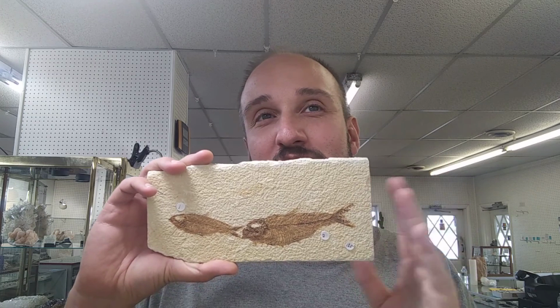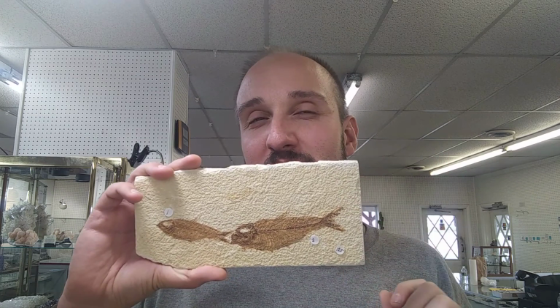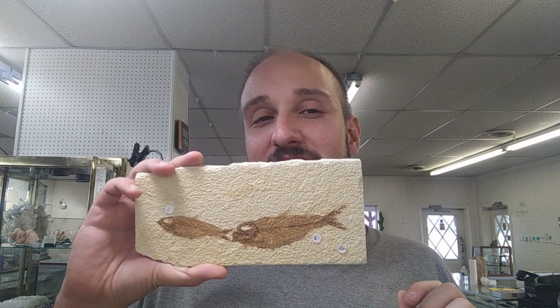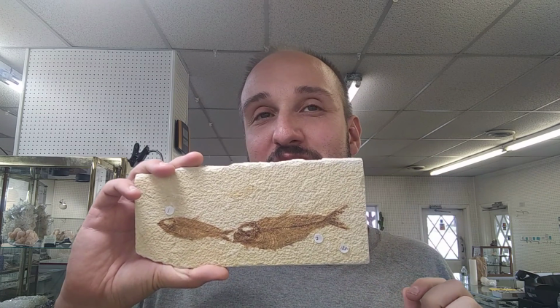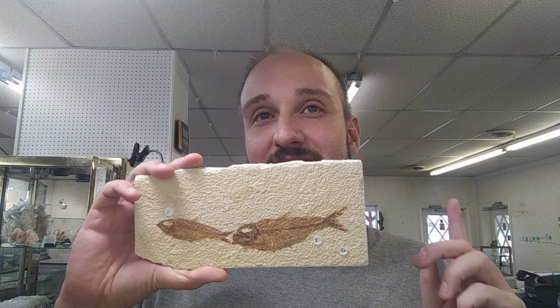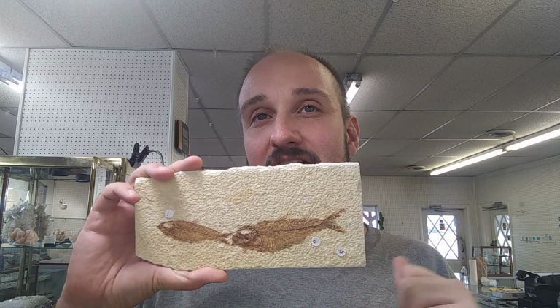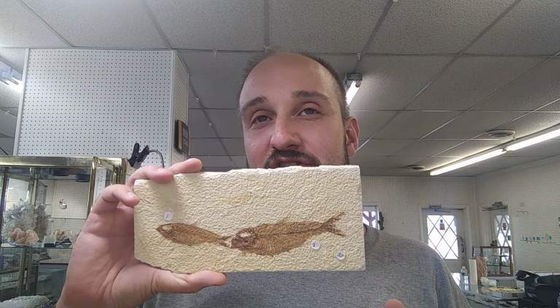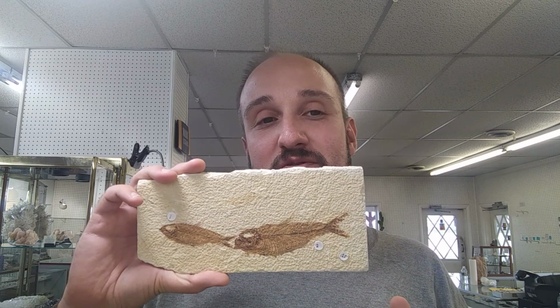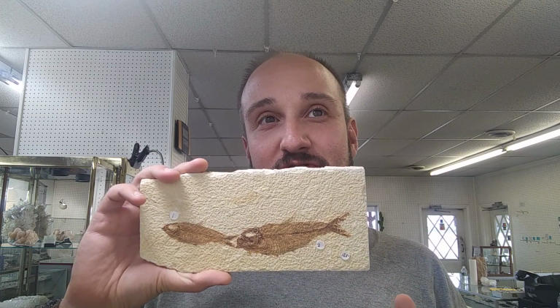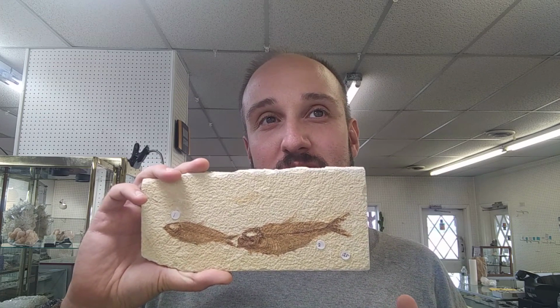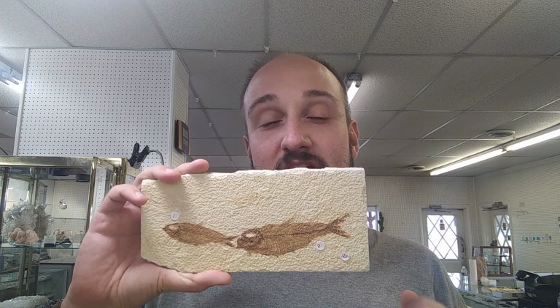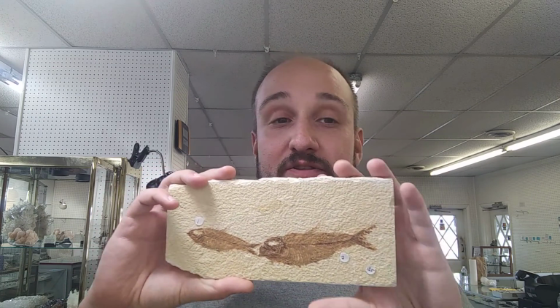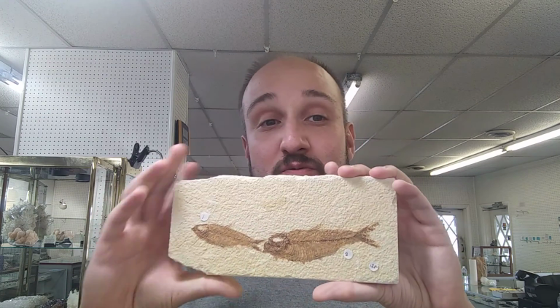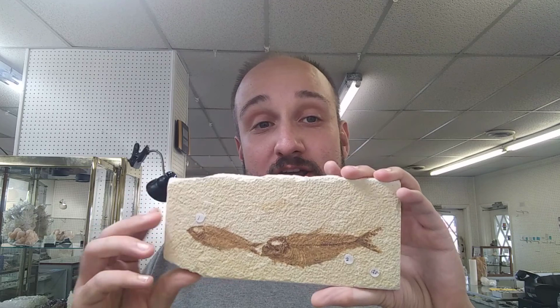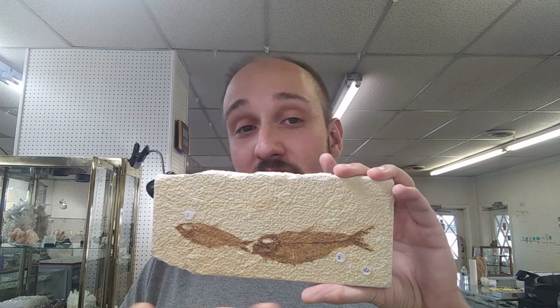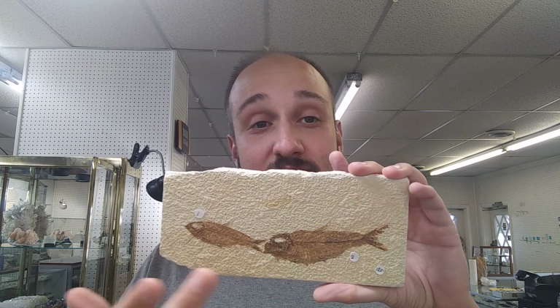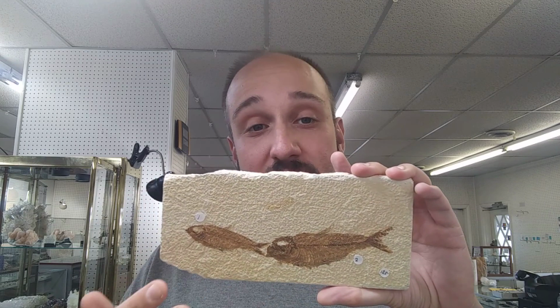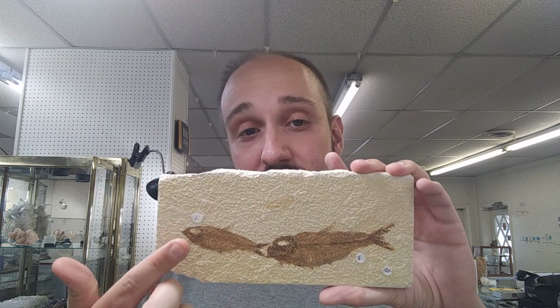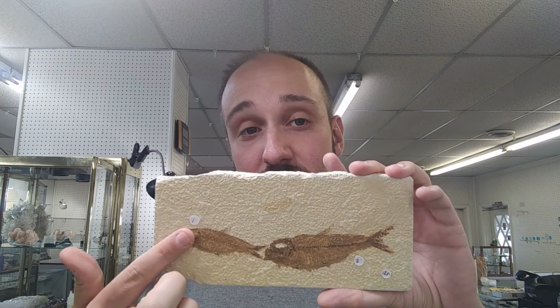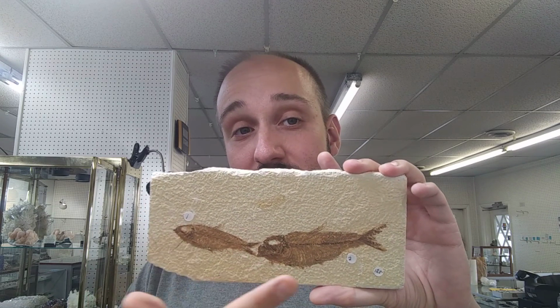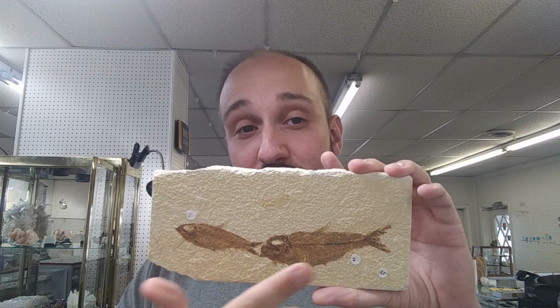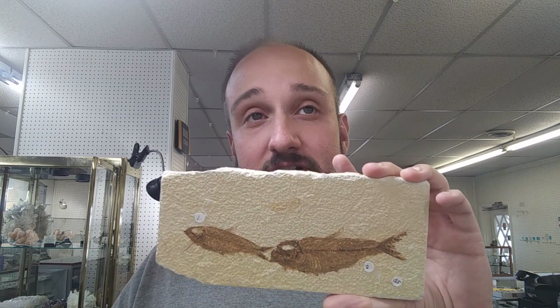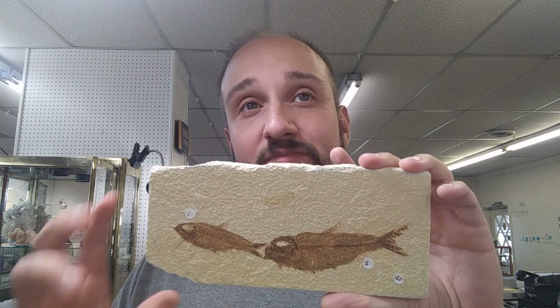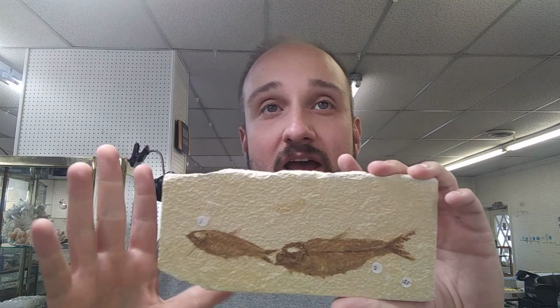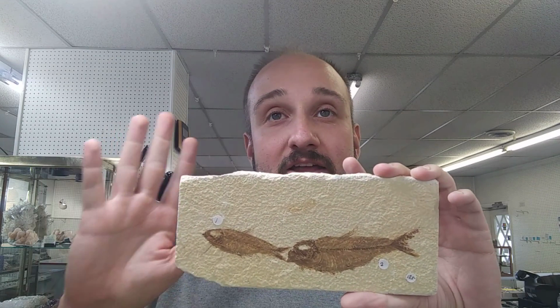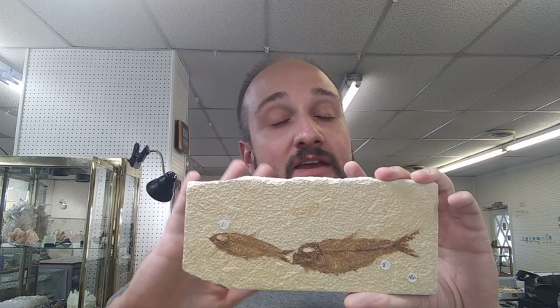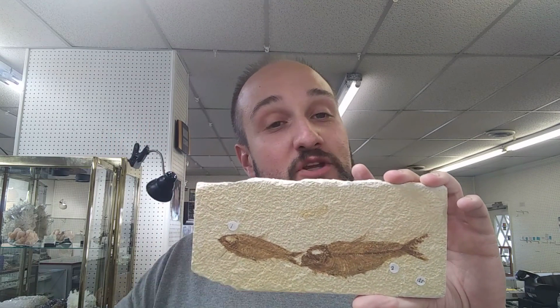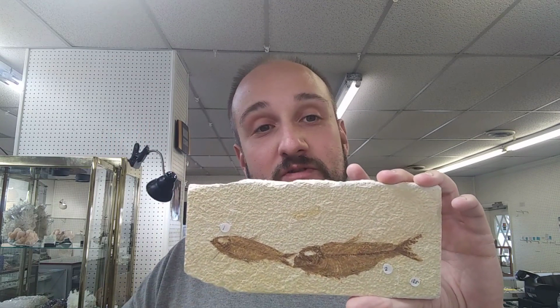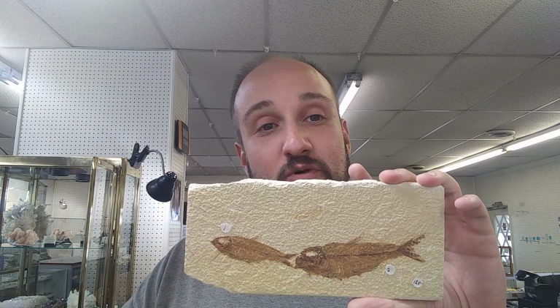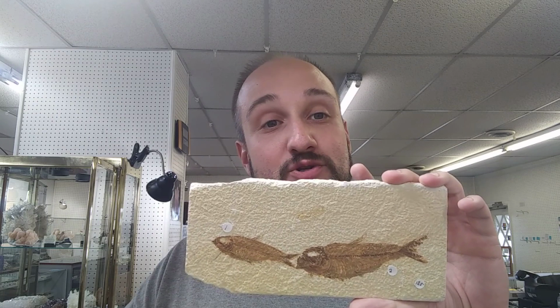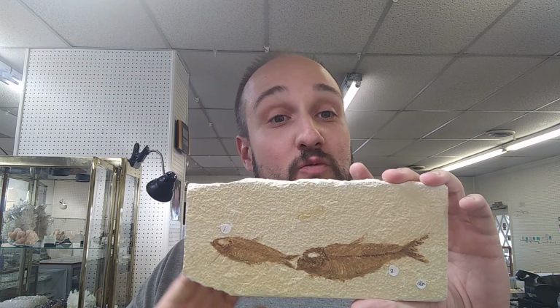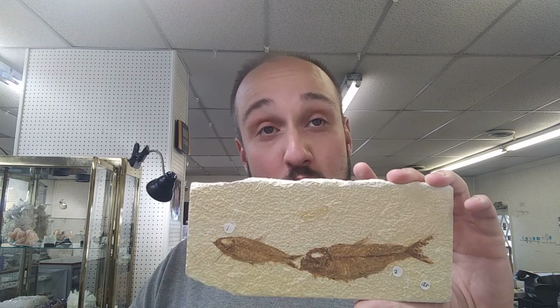You've probably seen some of these iconic fish fossils before. These were a pair of Nydias, an Alta and an Eocena, and they came from the Green River Formation in Wyoming.